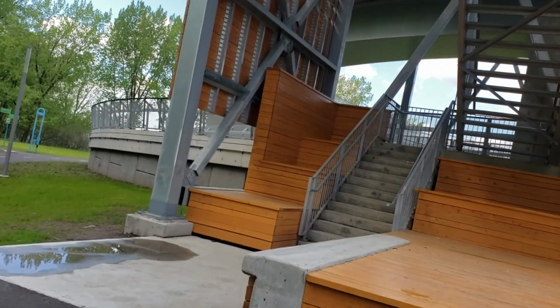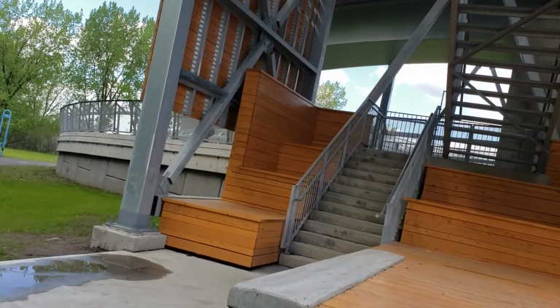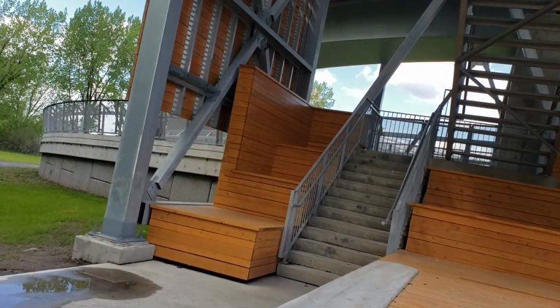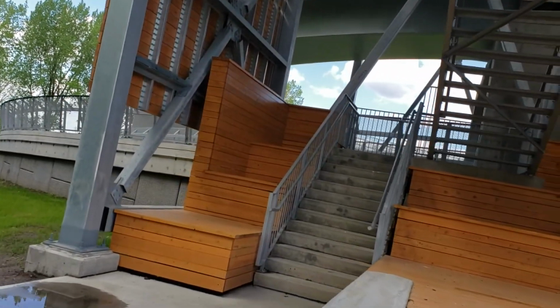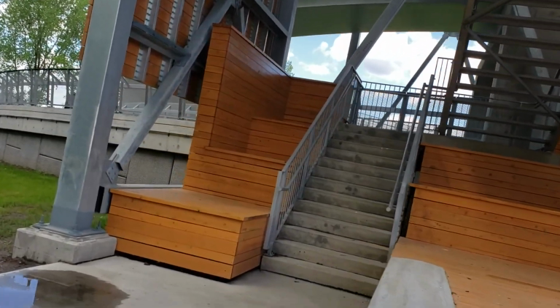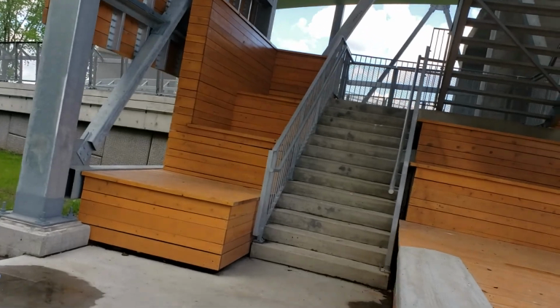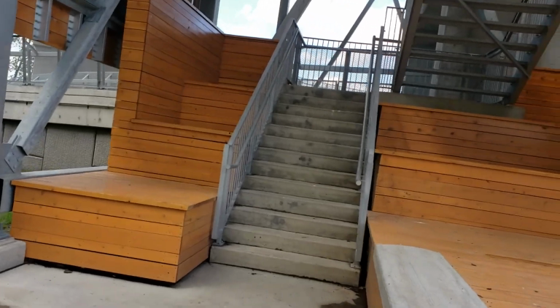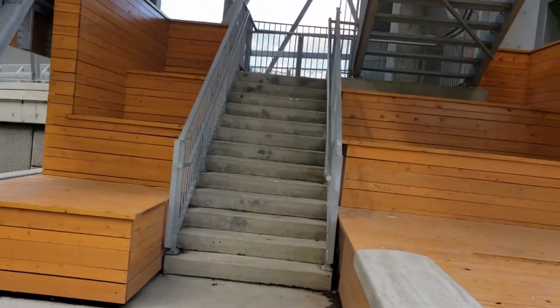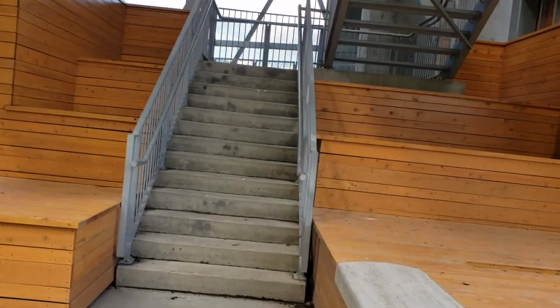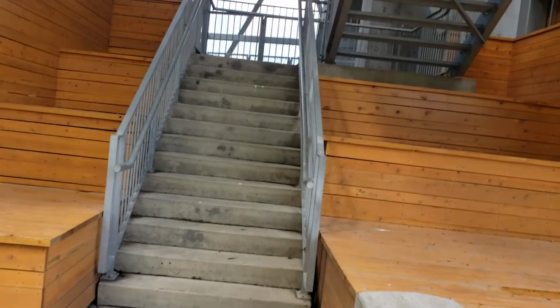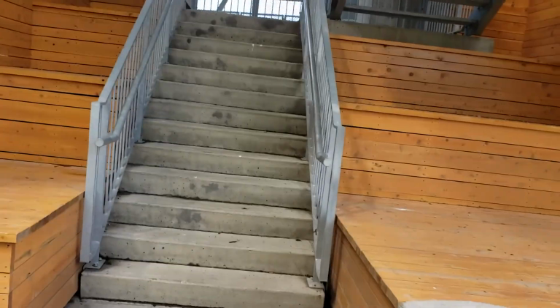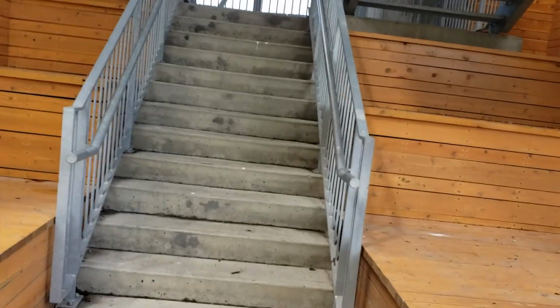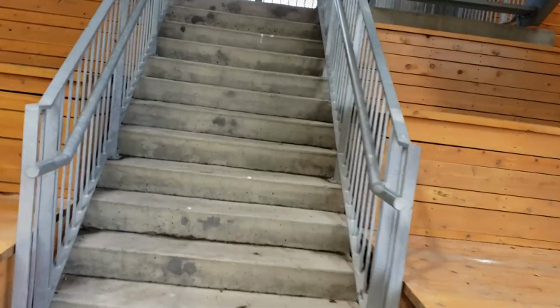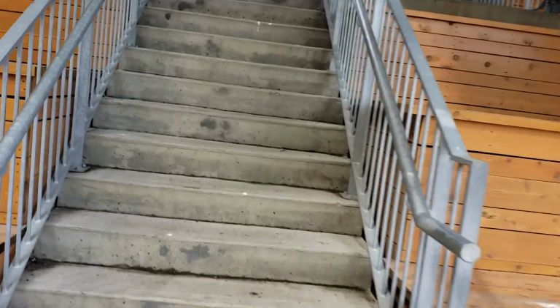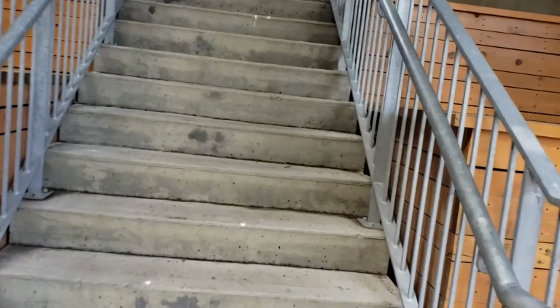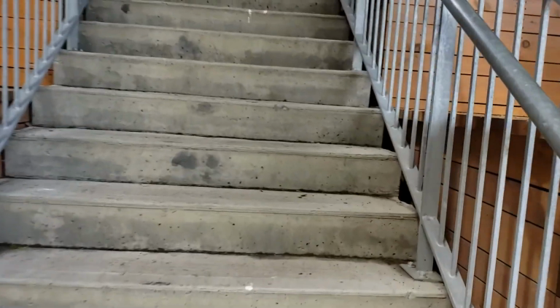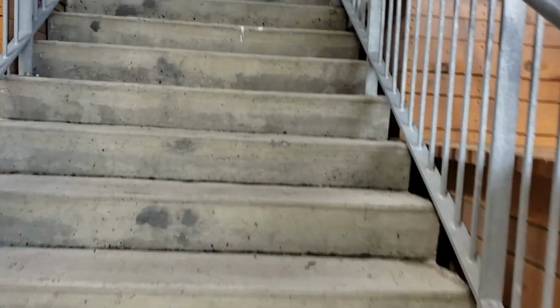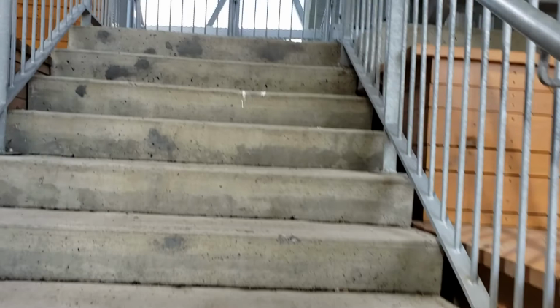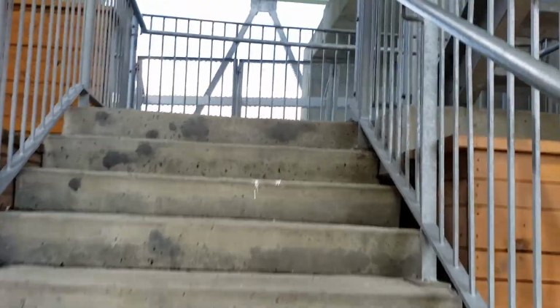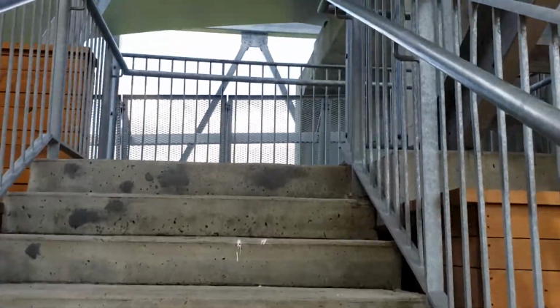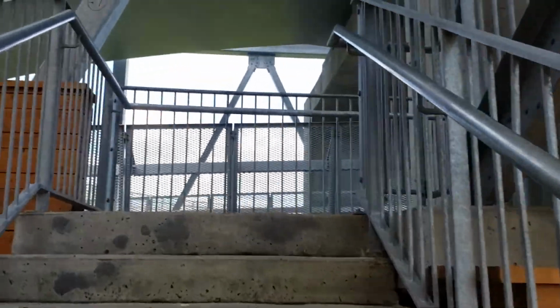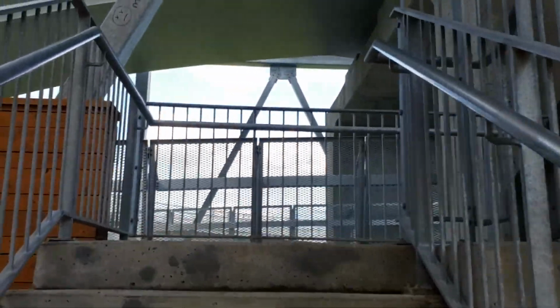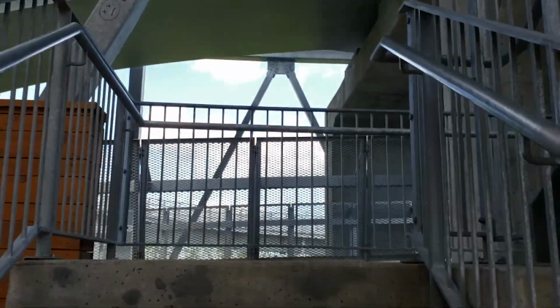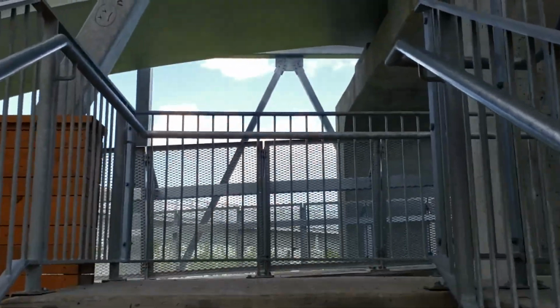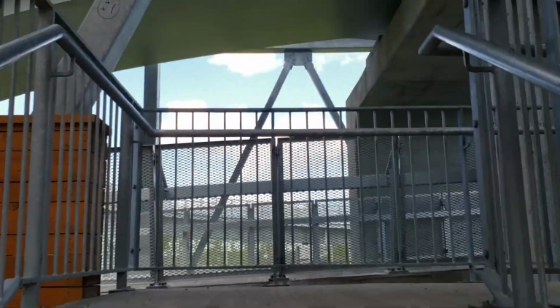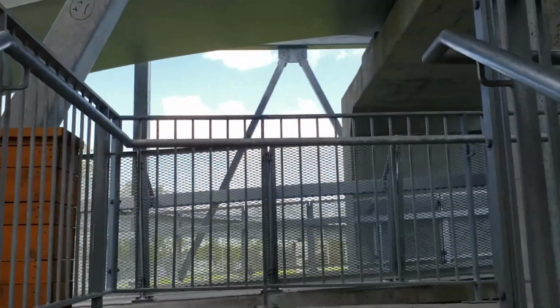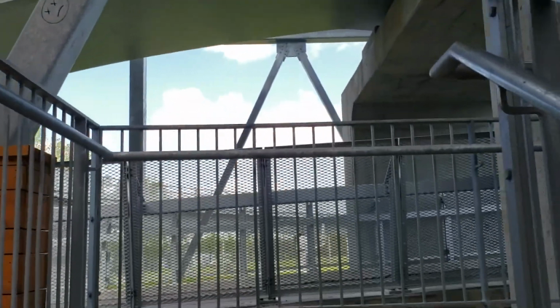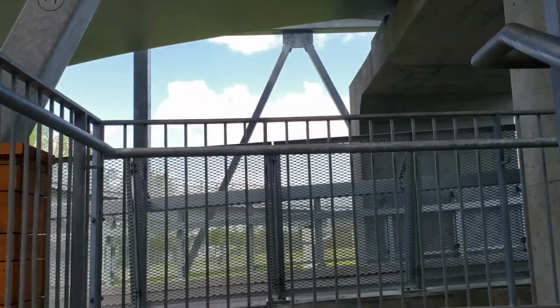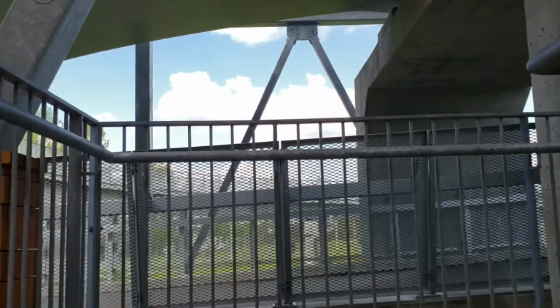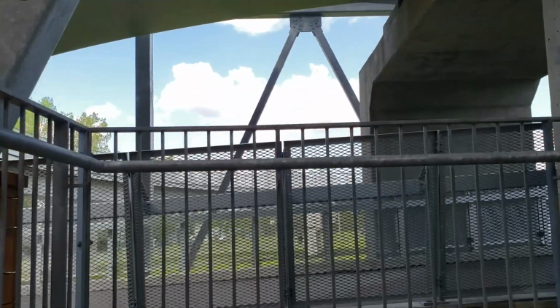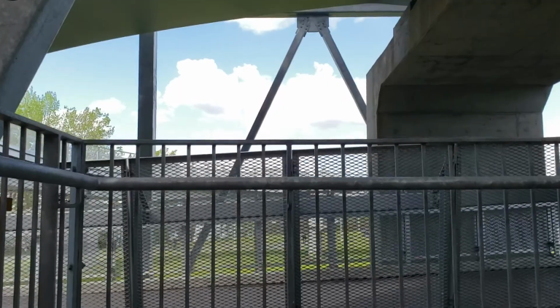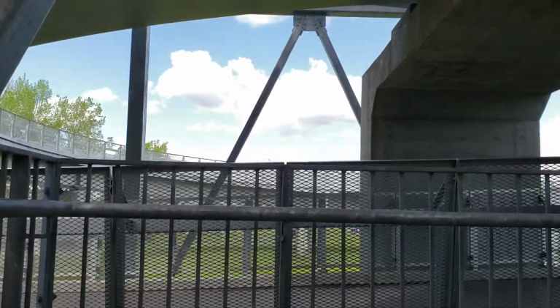I don't see any elevators here, so we'll just take the stairs — good exercise on this gorgeous Sunday, May 26th, 2019, at about 3:54 p.m.